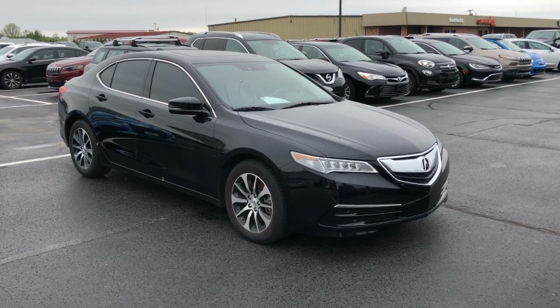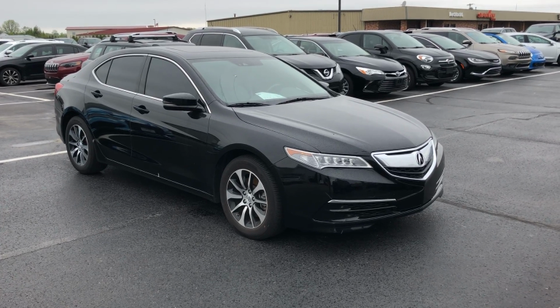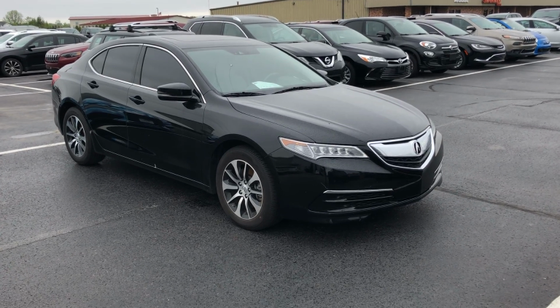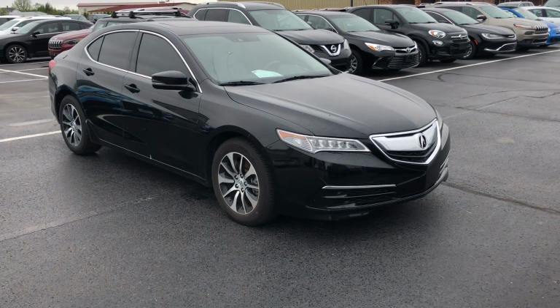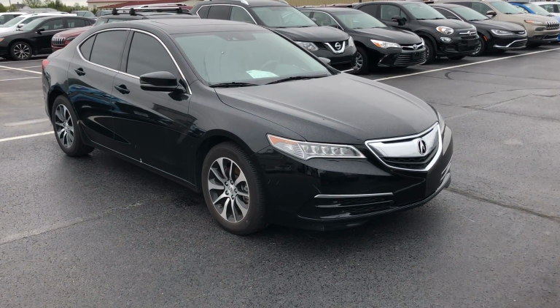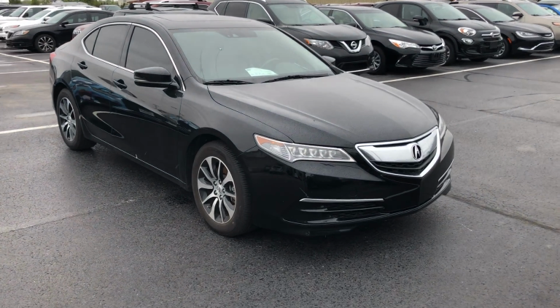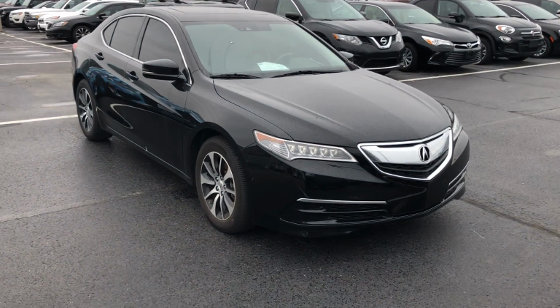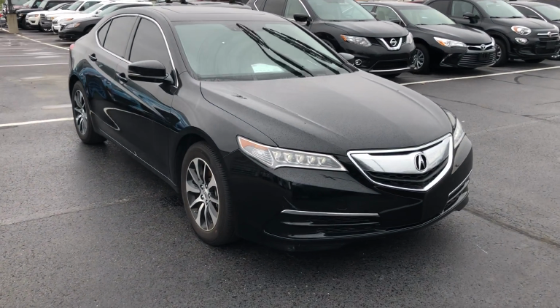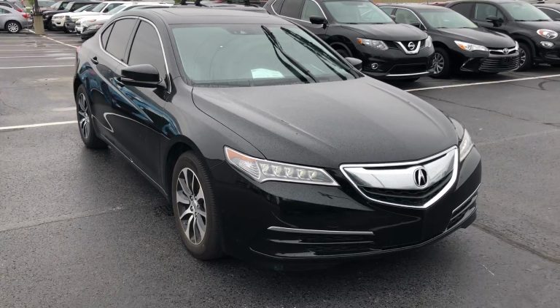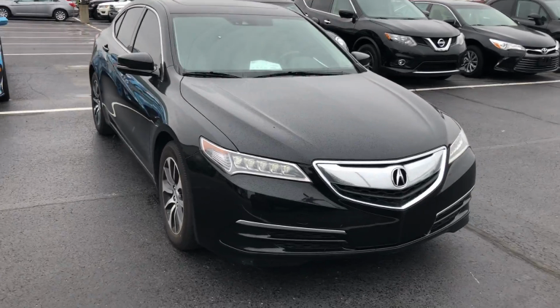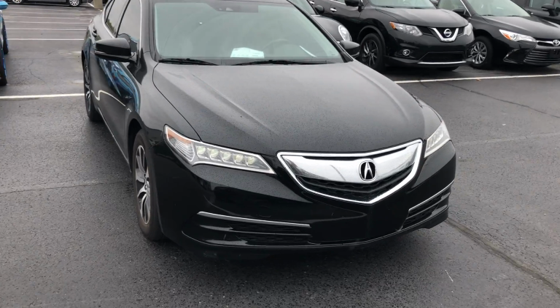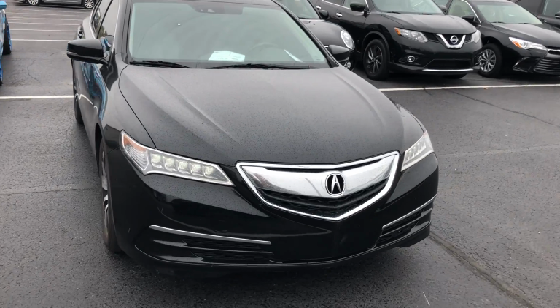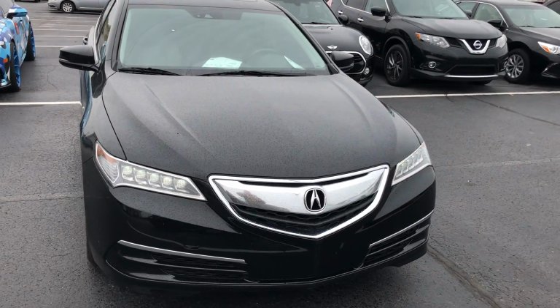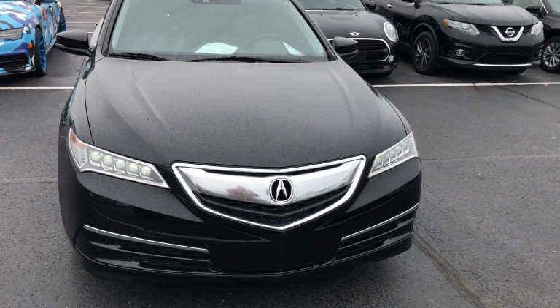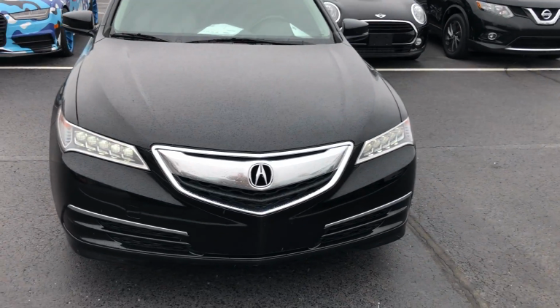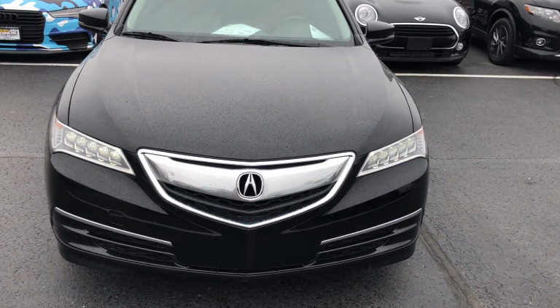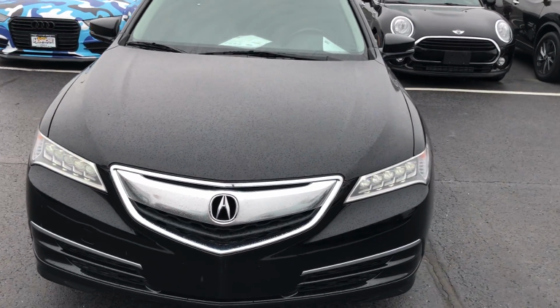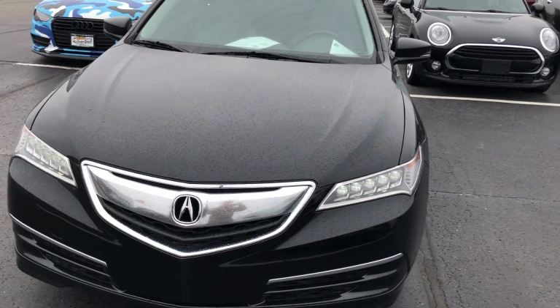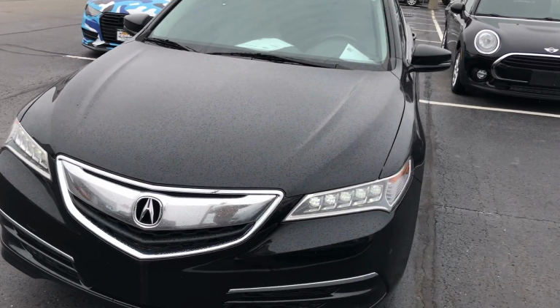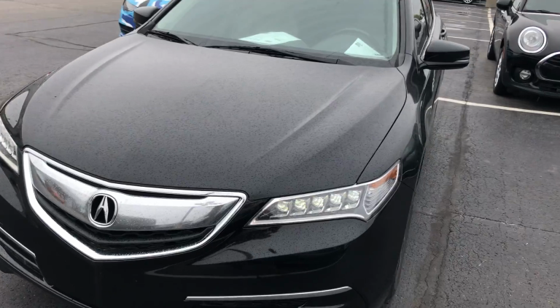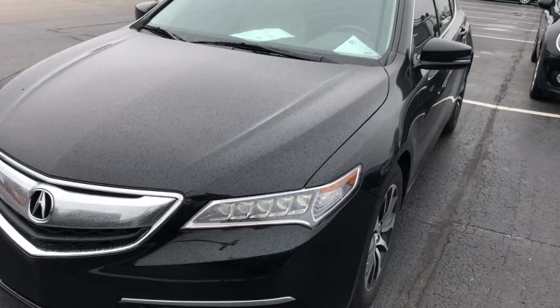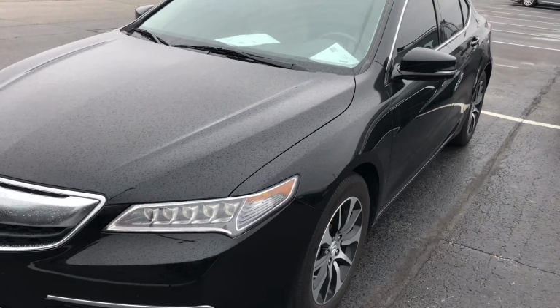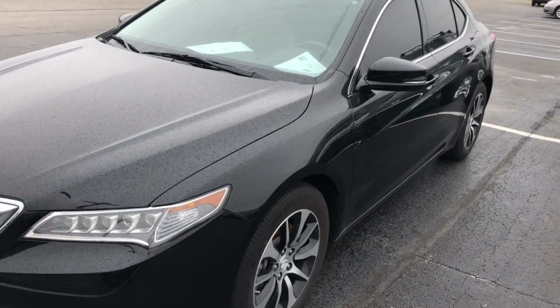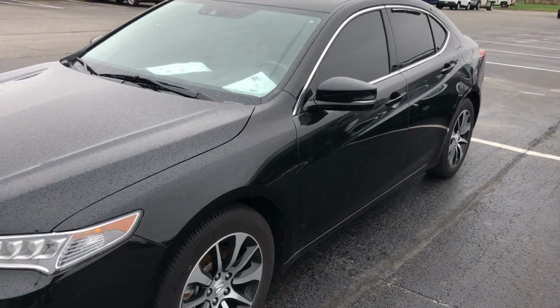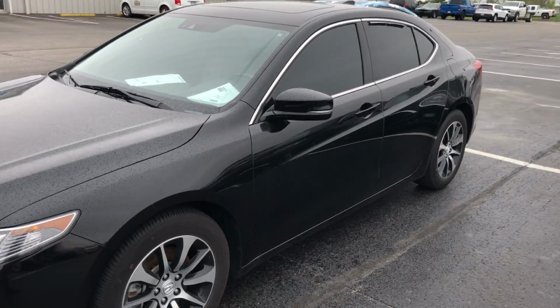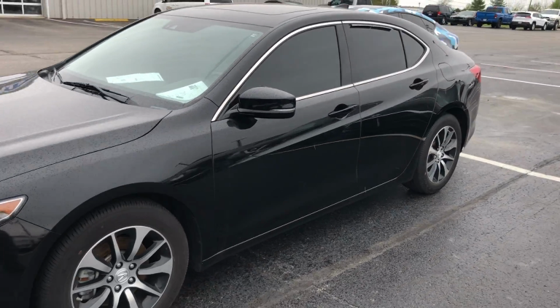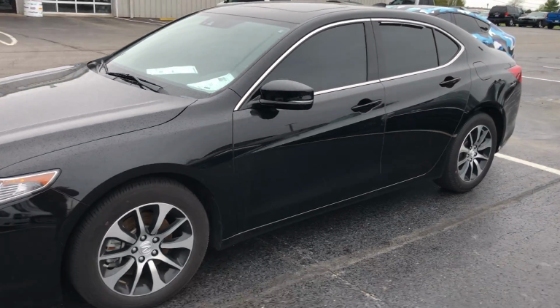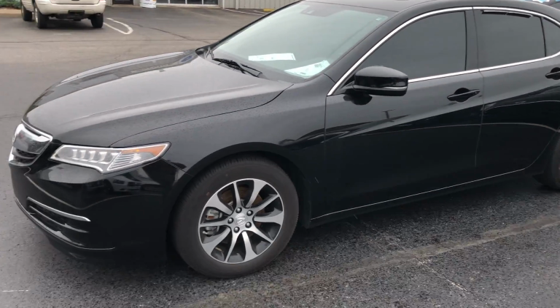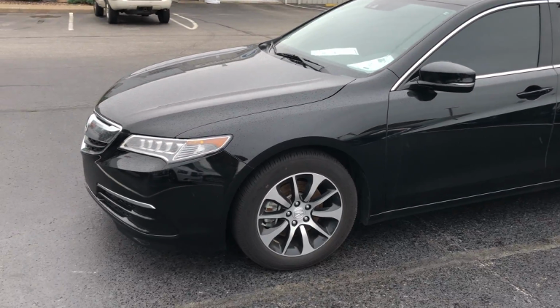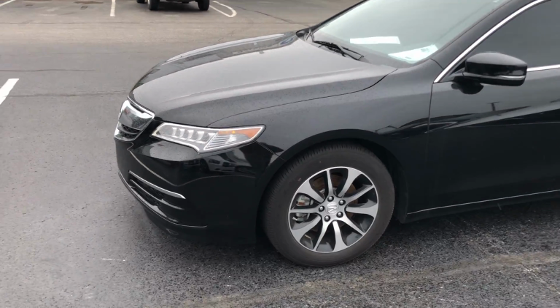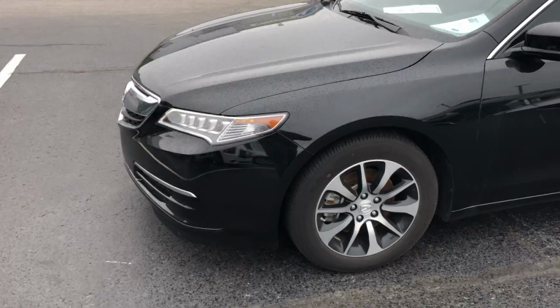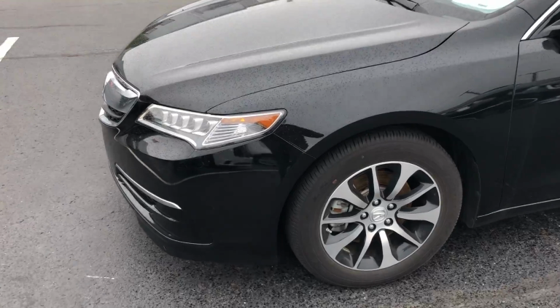Hey, this is Carter out here at Terry Hendricks Chrysler. I'm here with our '17 Acura TLX. Just wanted to get a walk-around video for you going over the exterior and interior of this car. We're gonna go start with the exterior here.